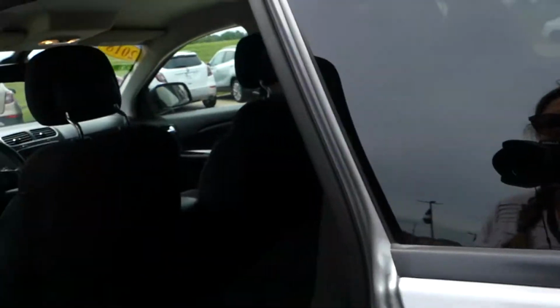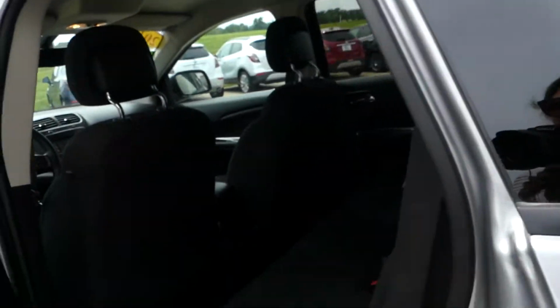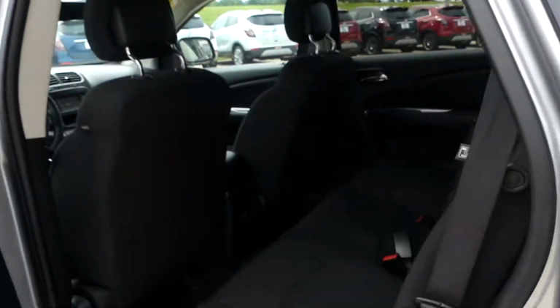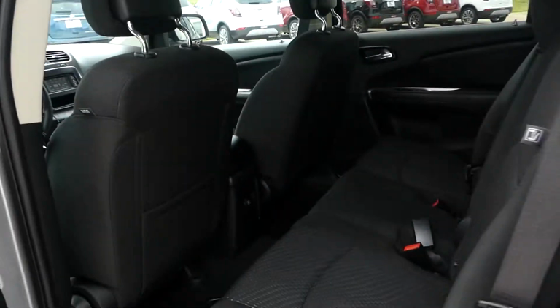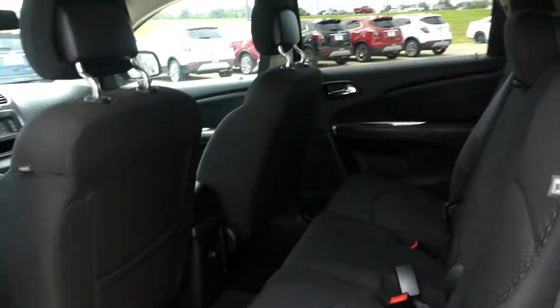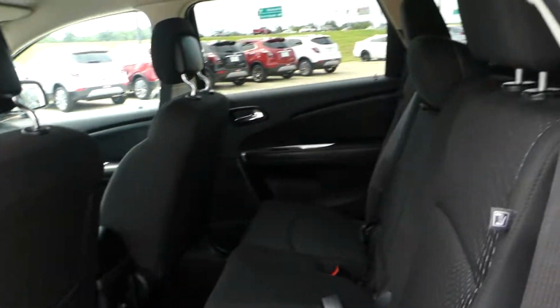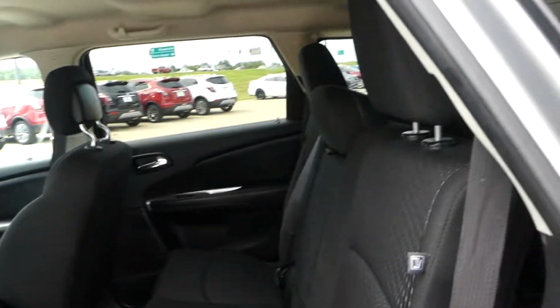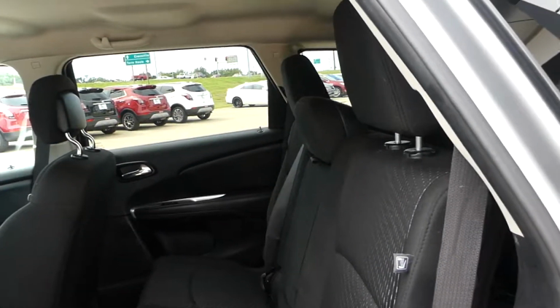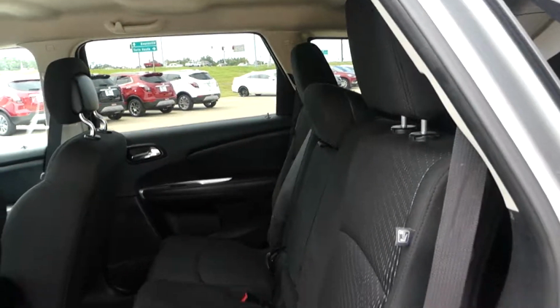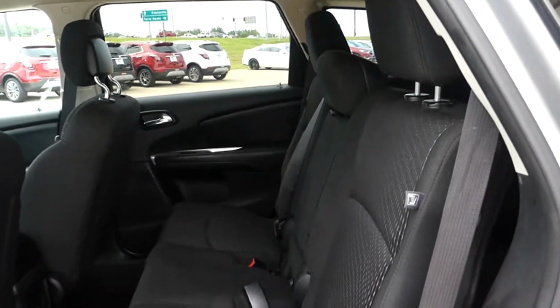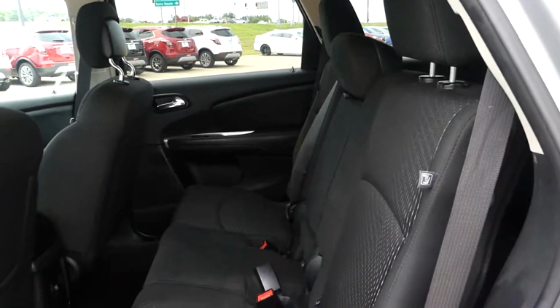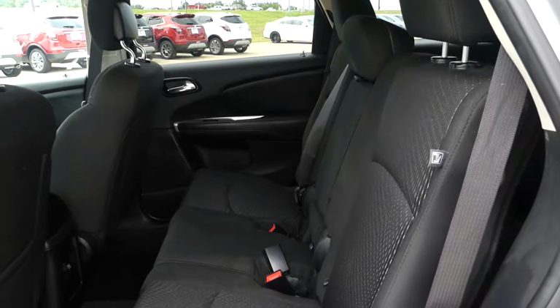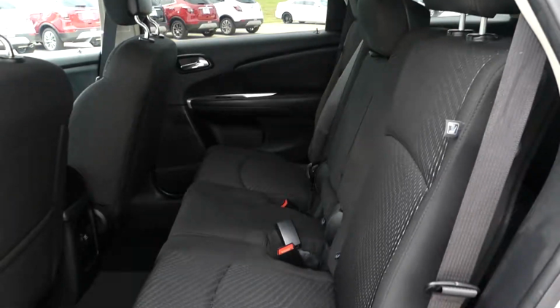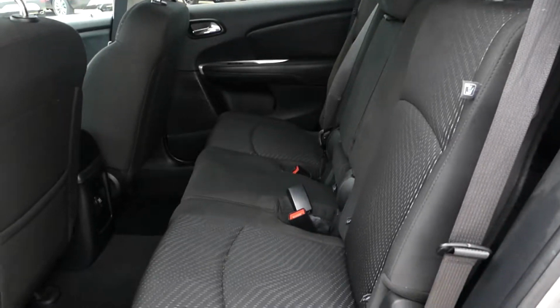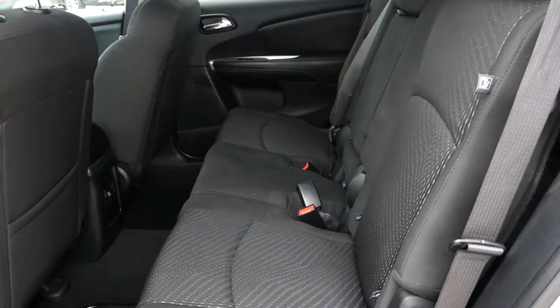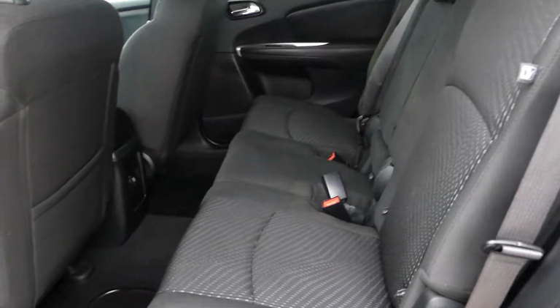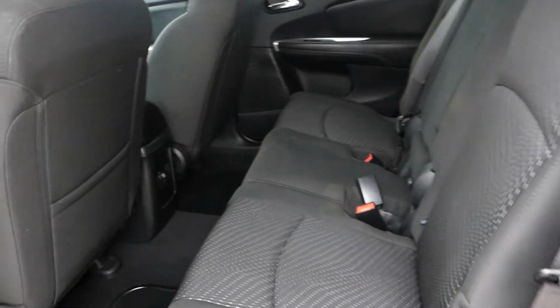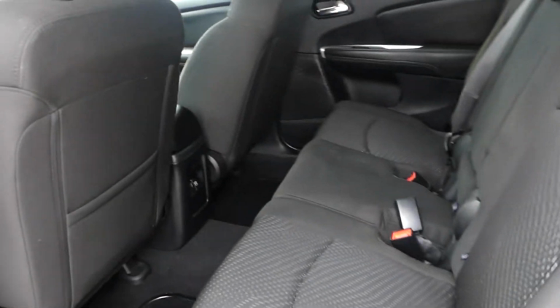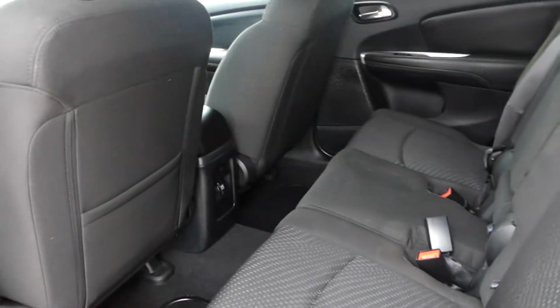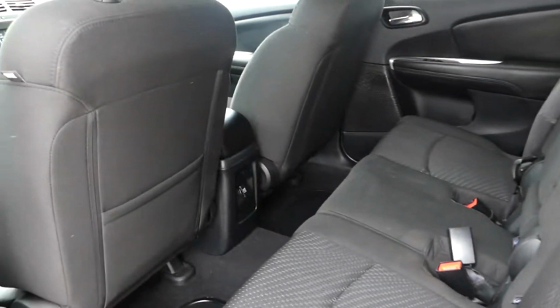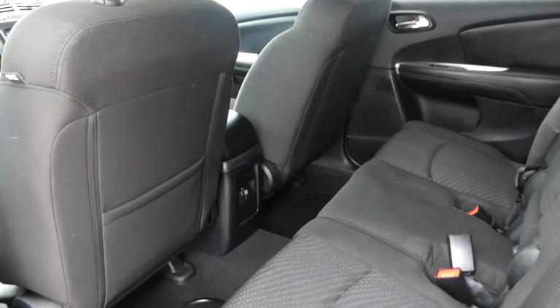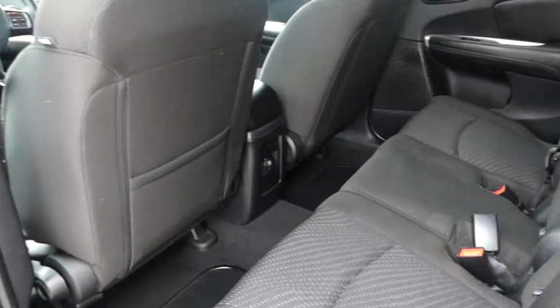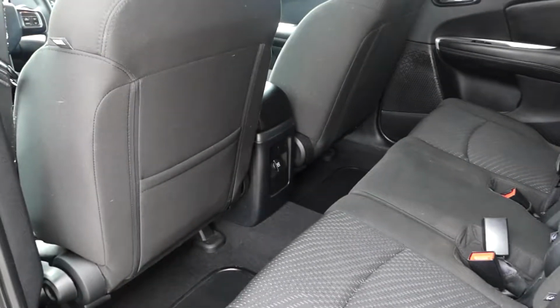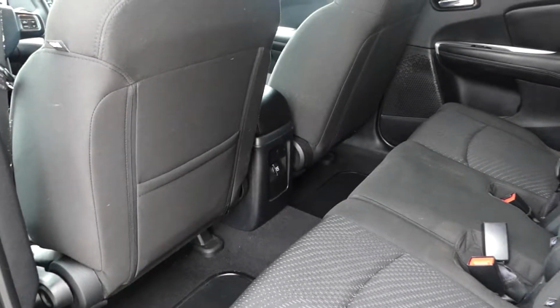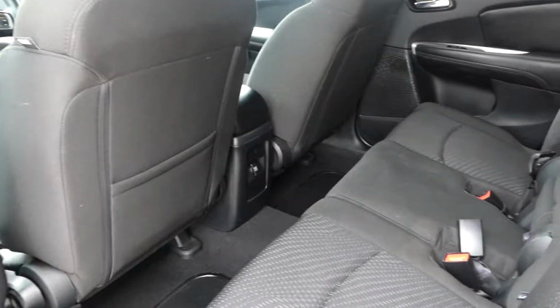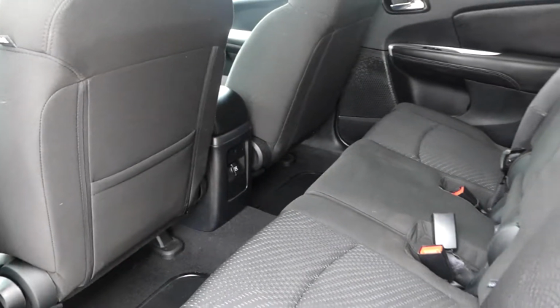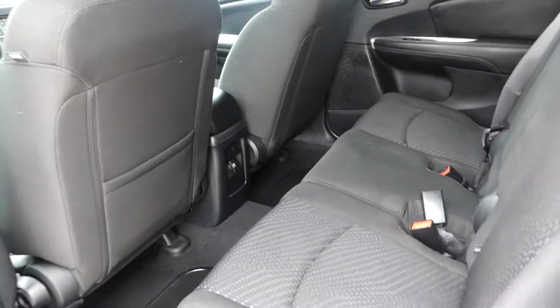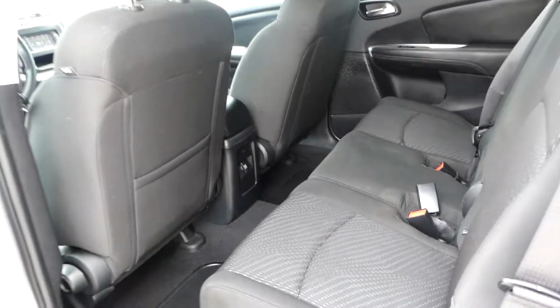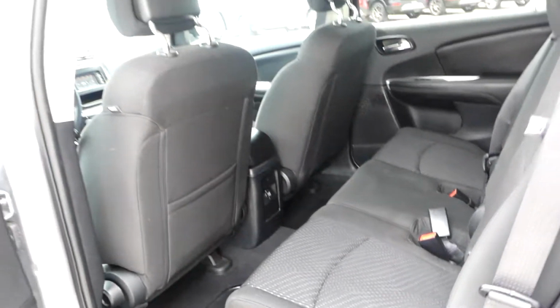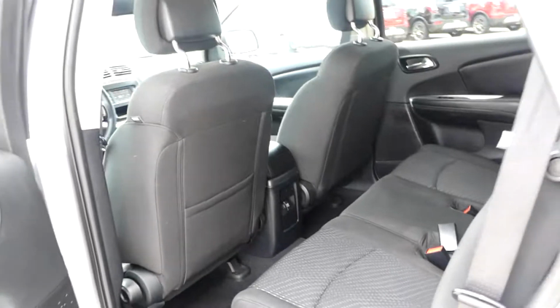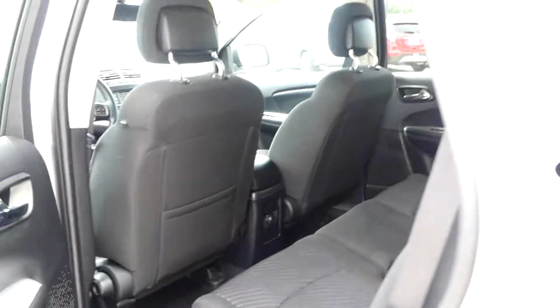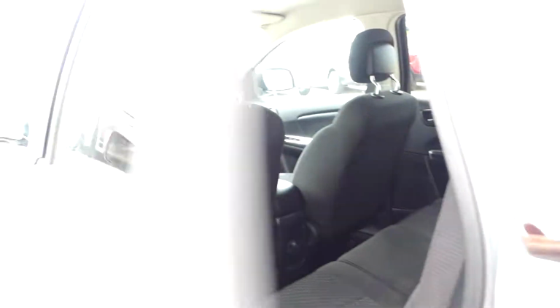Rear passenger seating features two cloth upholstered split benches. Other rear features include USB ports and auxiliary plug-ins.